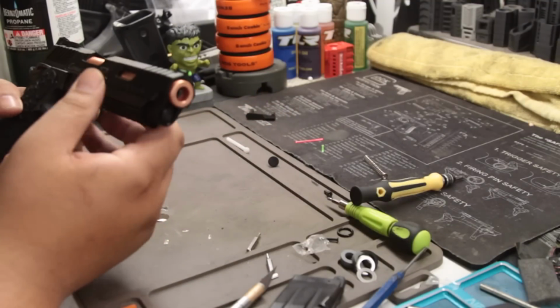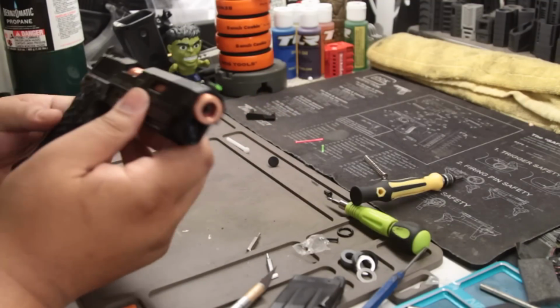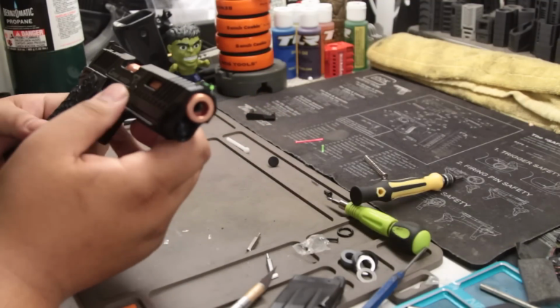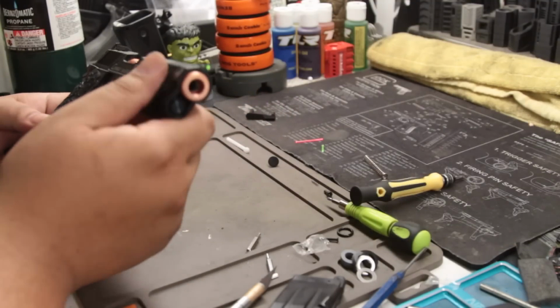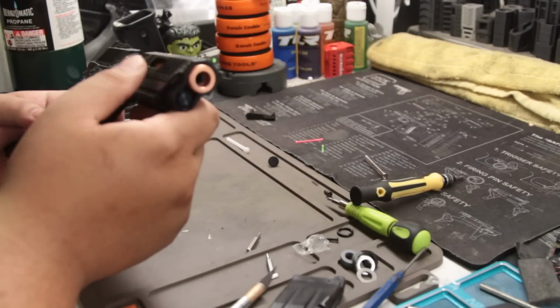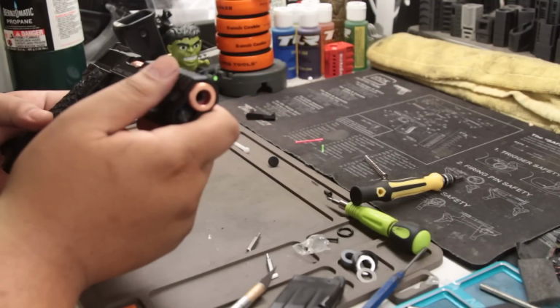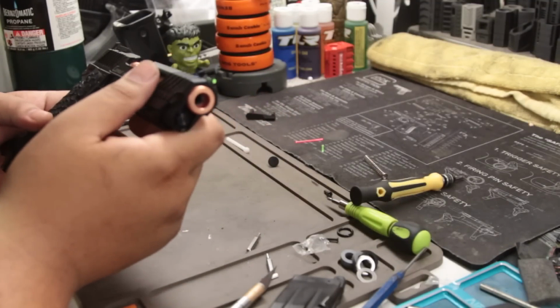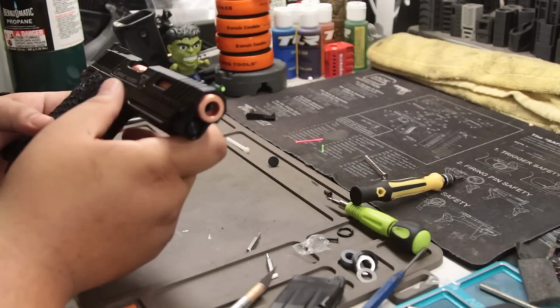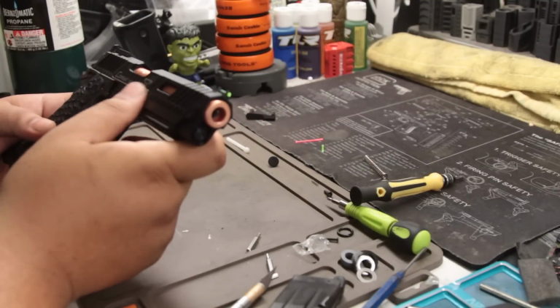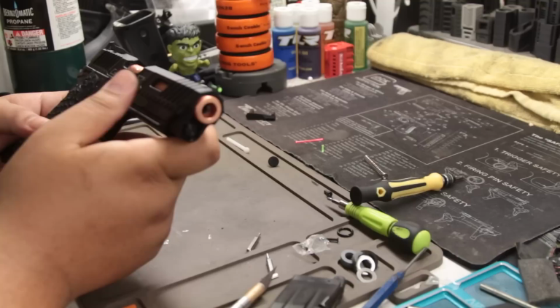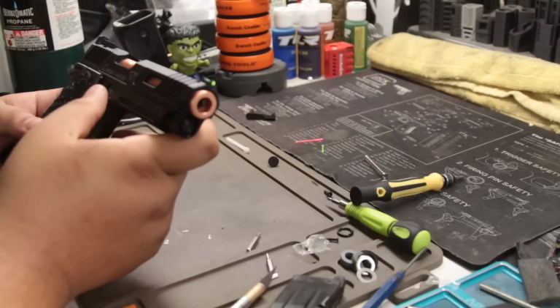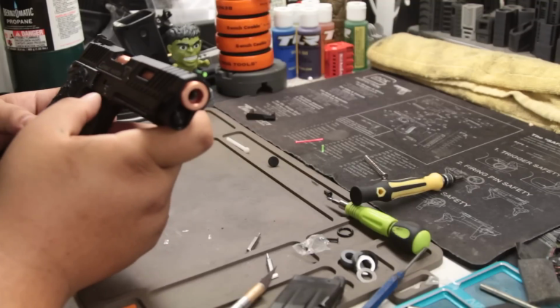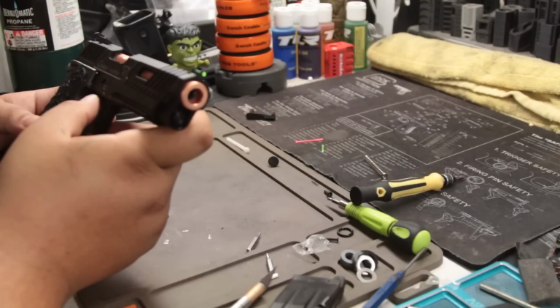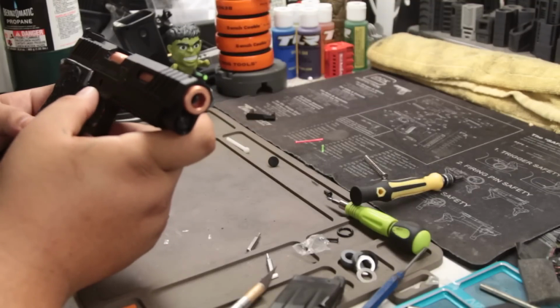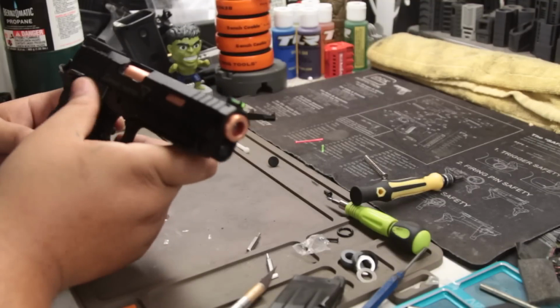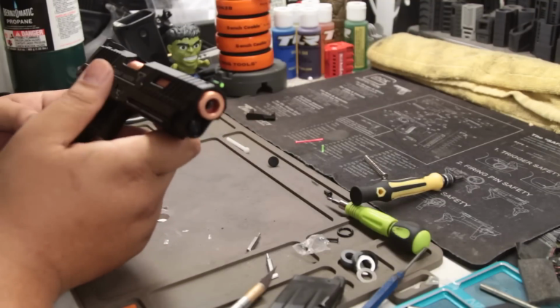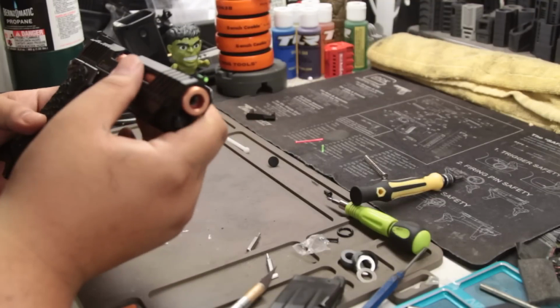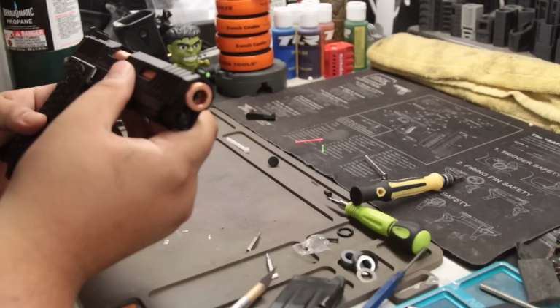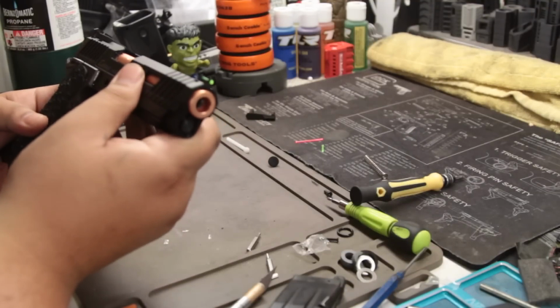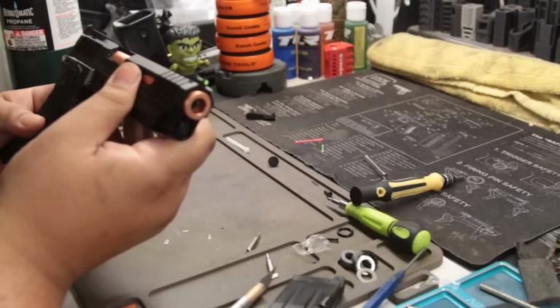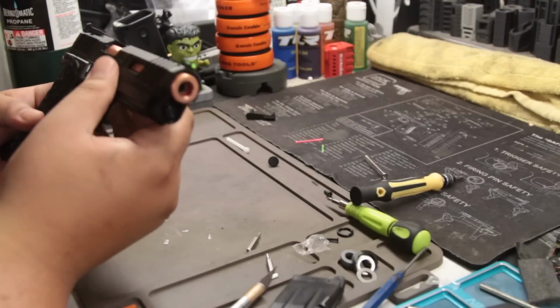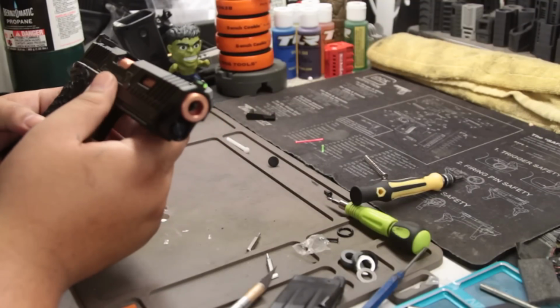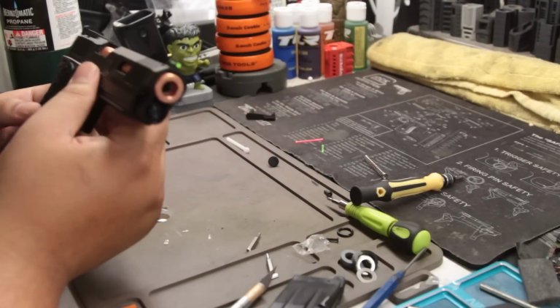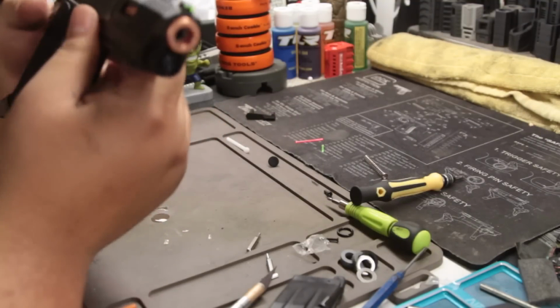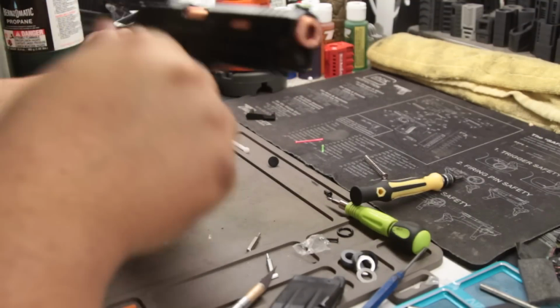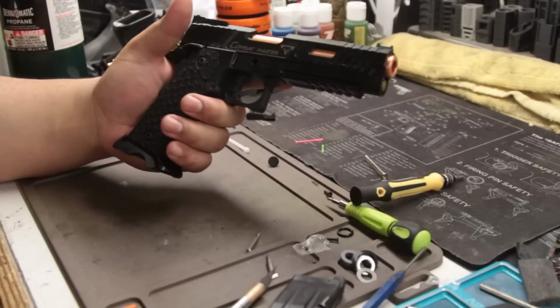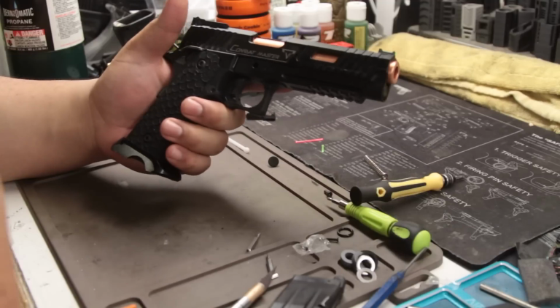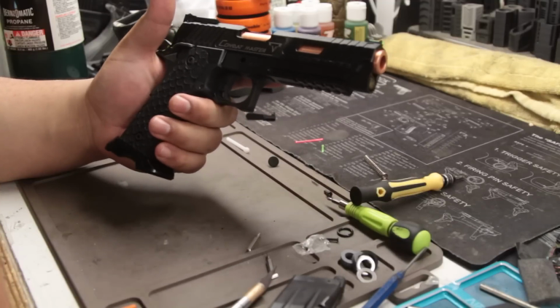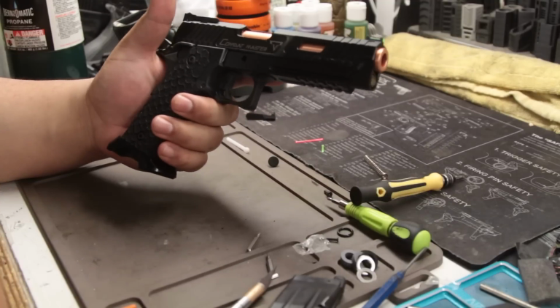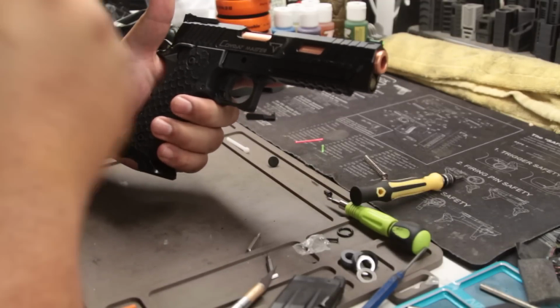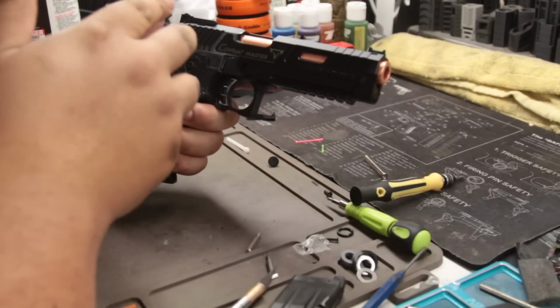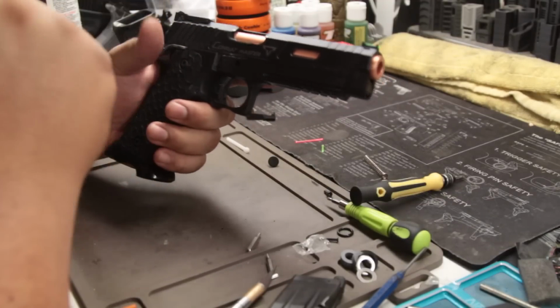I don't think I'm actually going to be able to finish it tonight. I'm so tired right now, I've been working on this. Is it the blue back unit that adds to it?